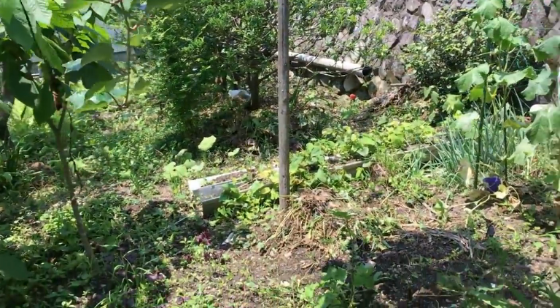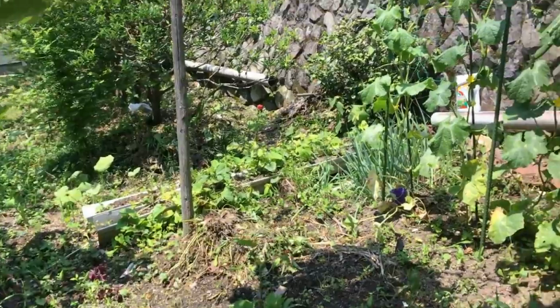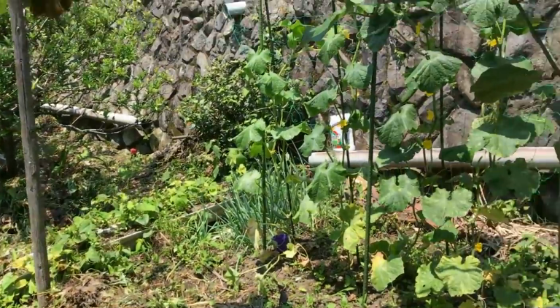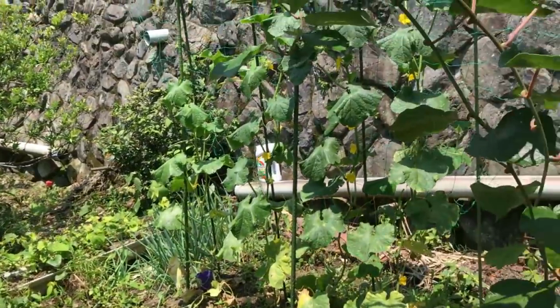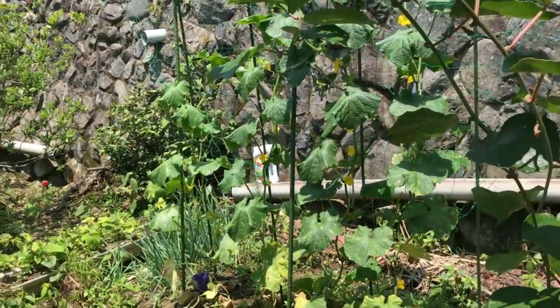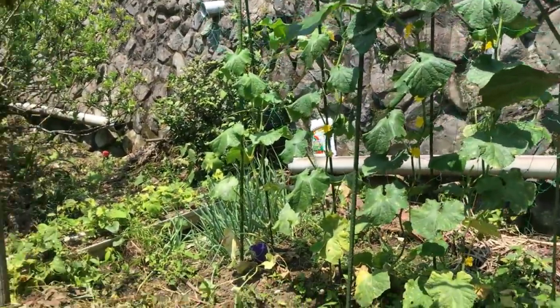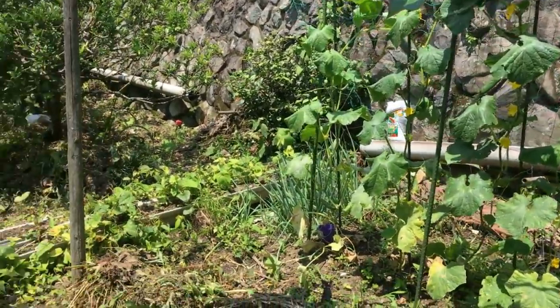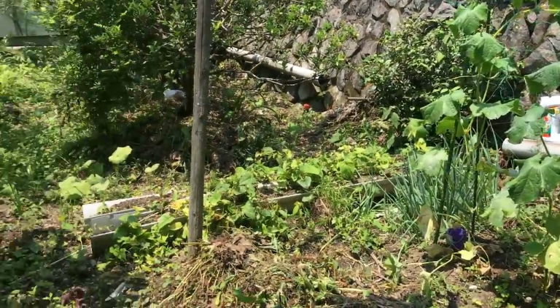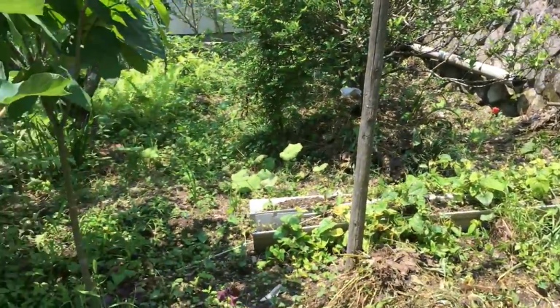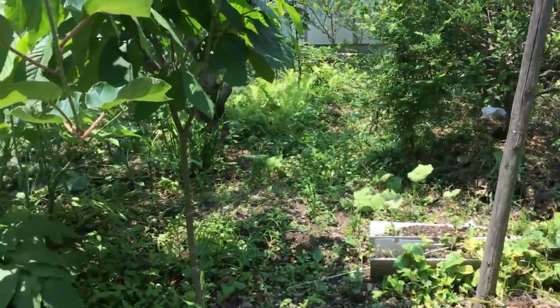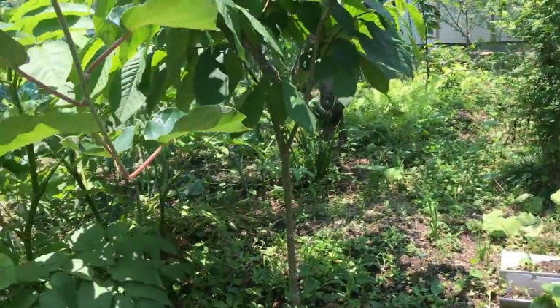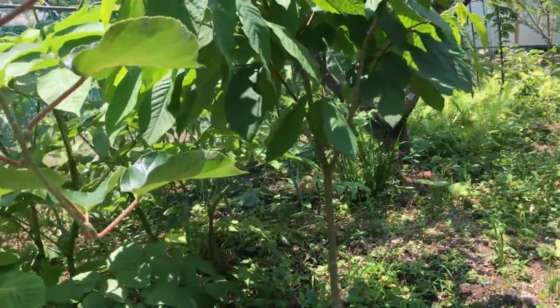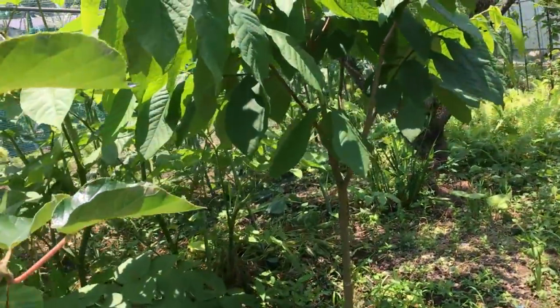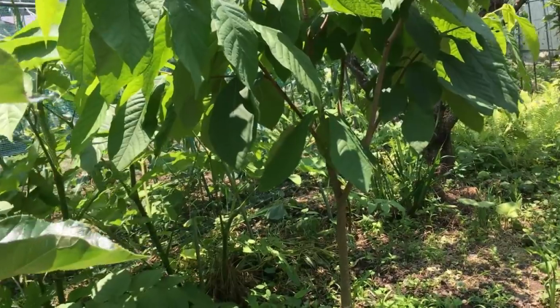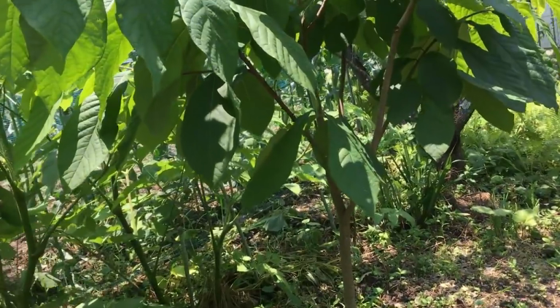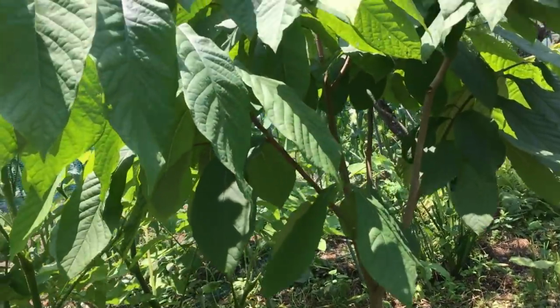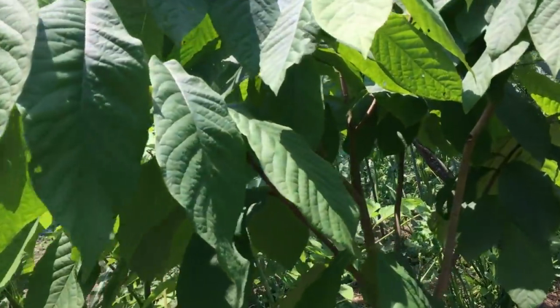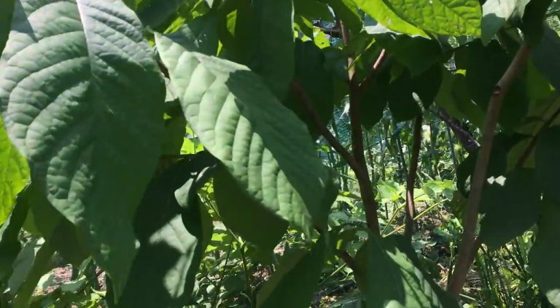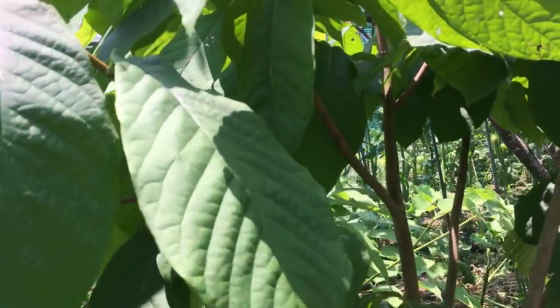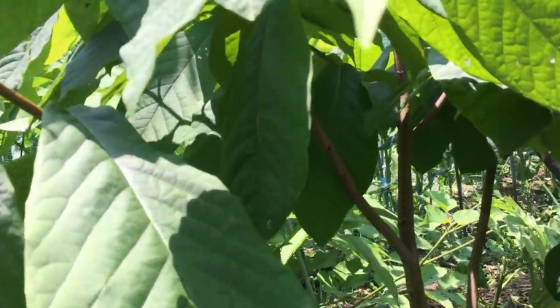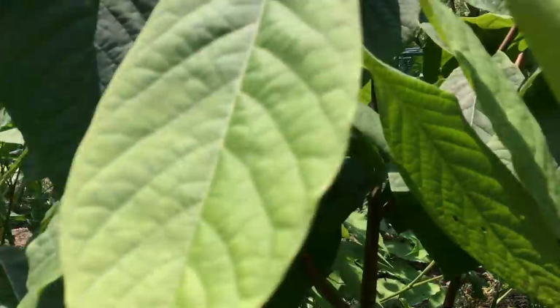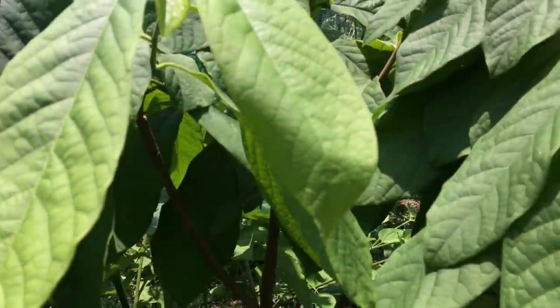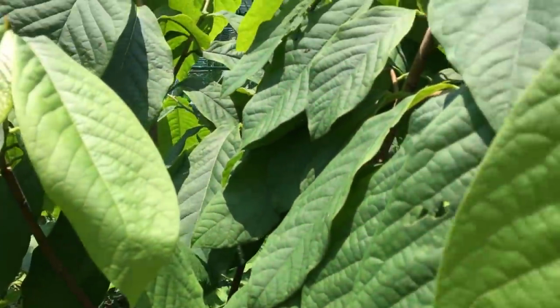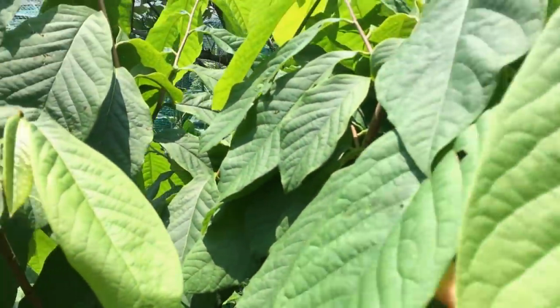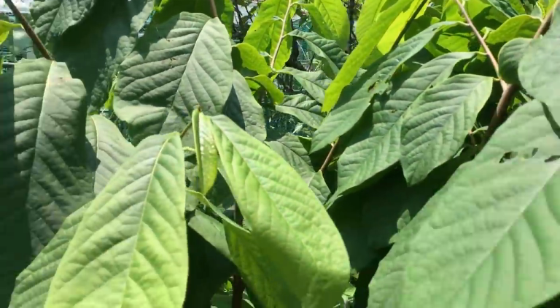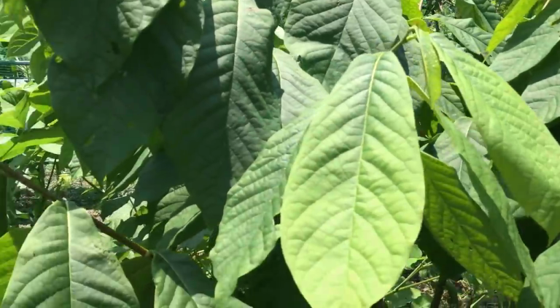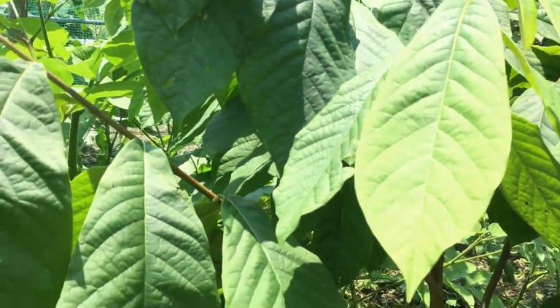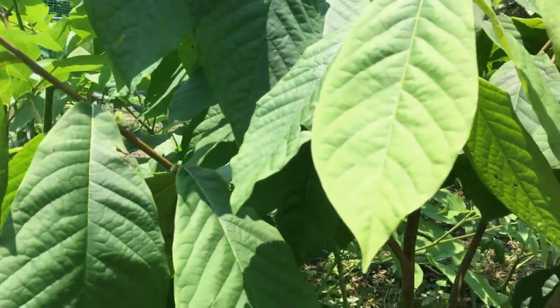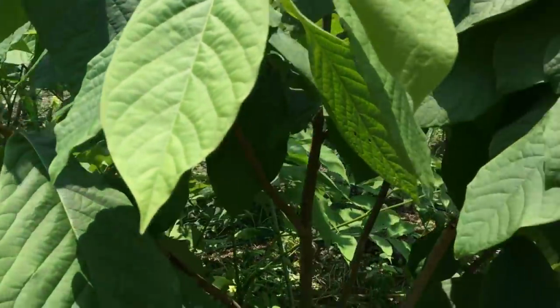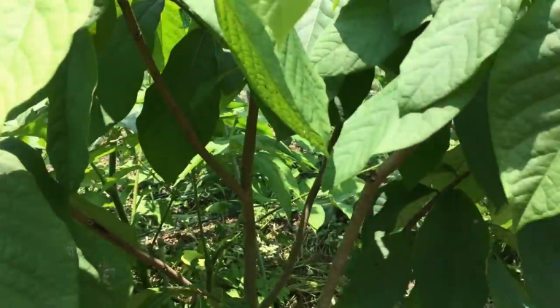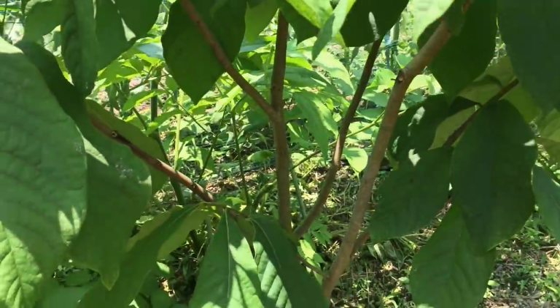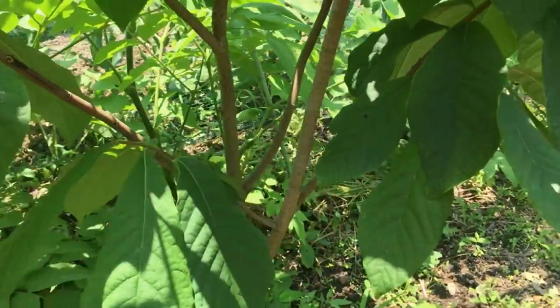And back throughout here is more cucumbers. And believe it or not, we're in Japan and there's pawpaw. These are pawpaw trees. I've seen about three of them in this little space.